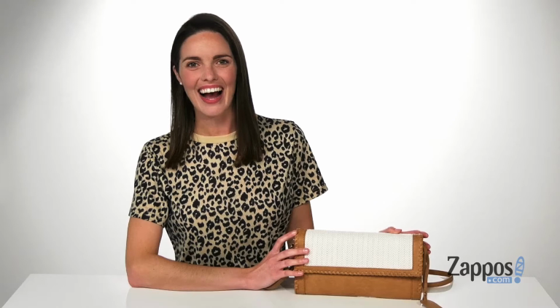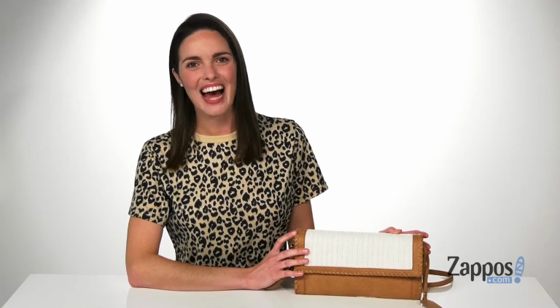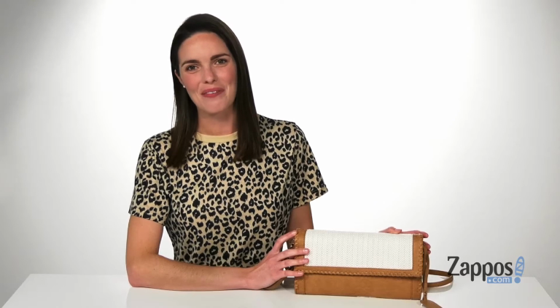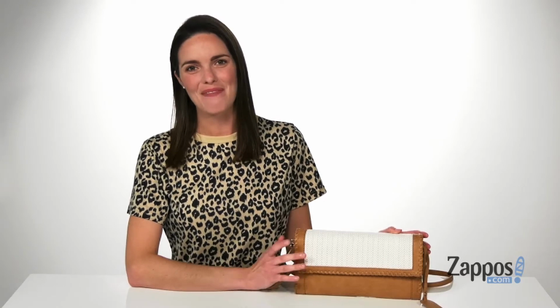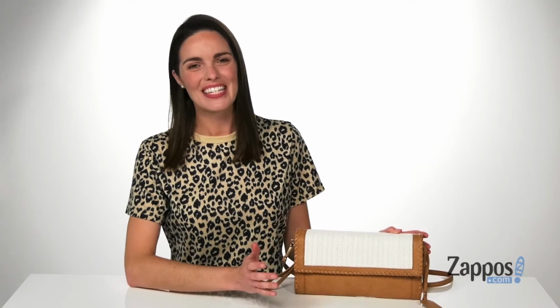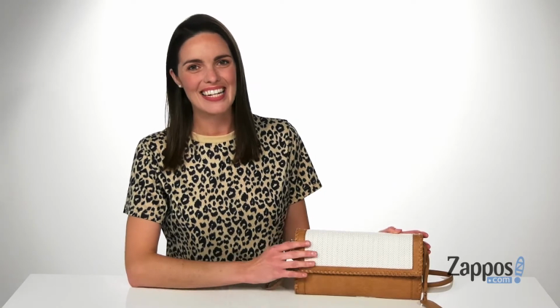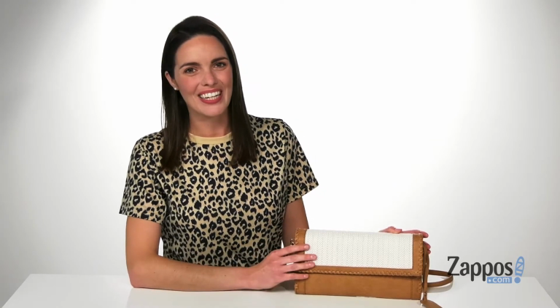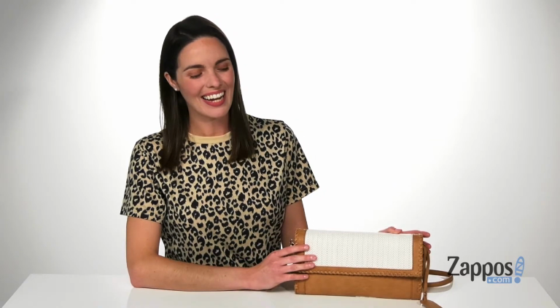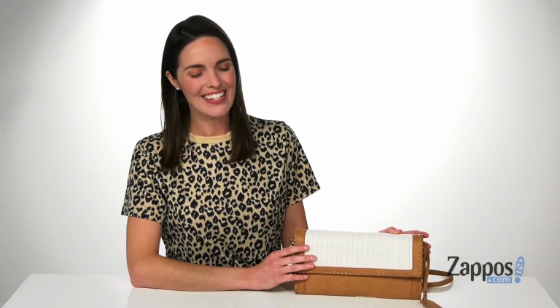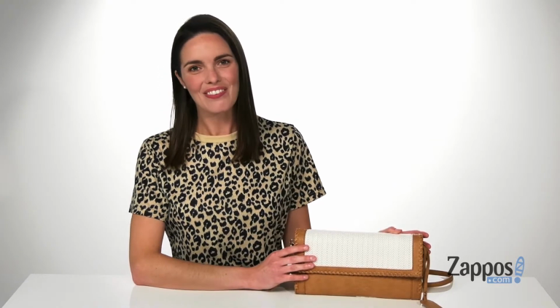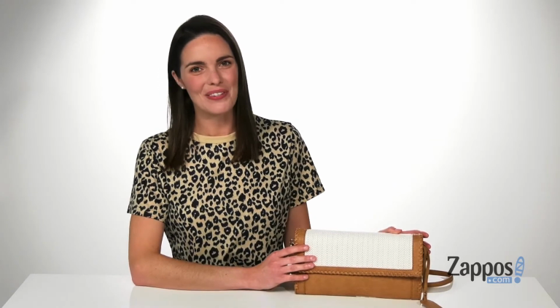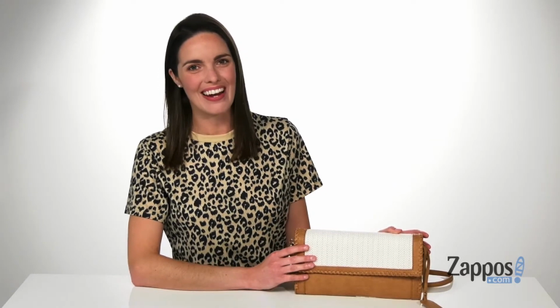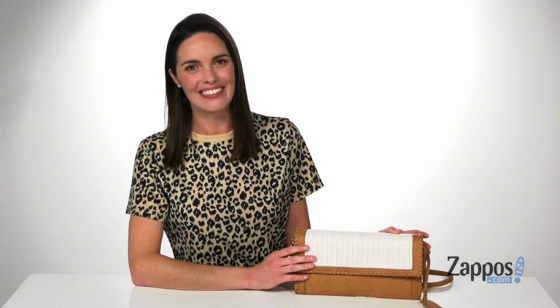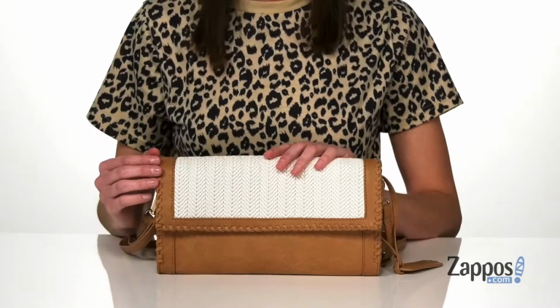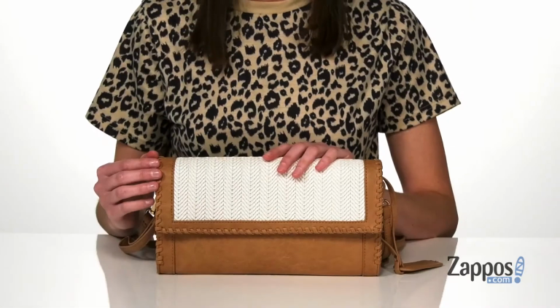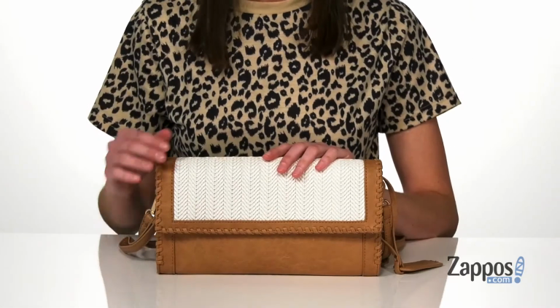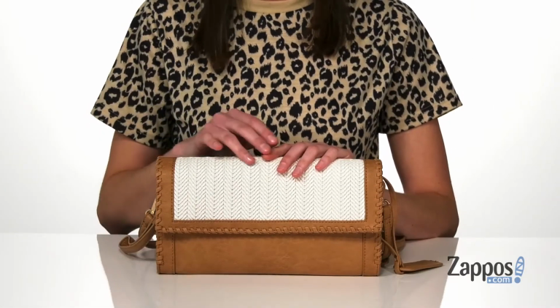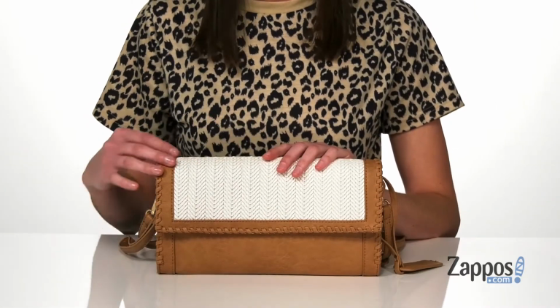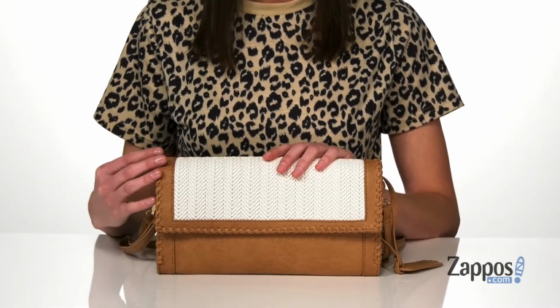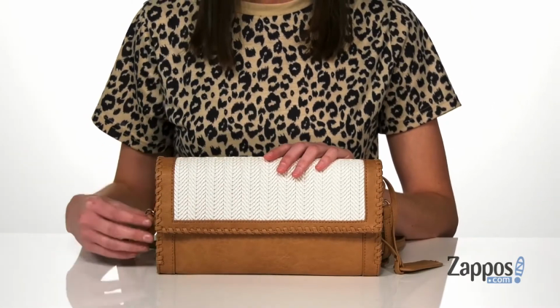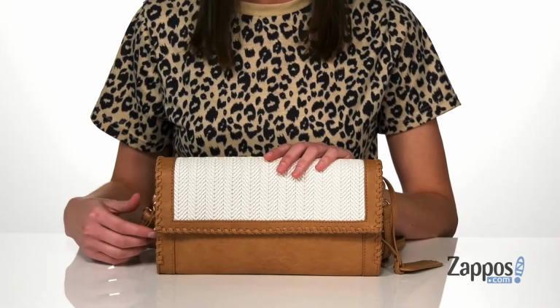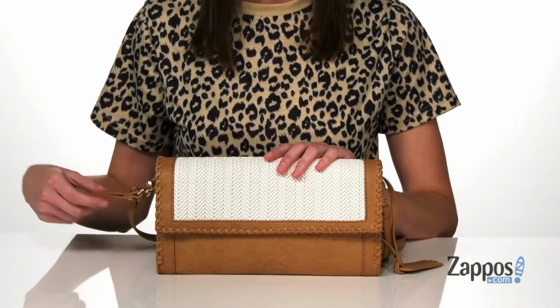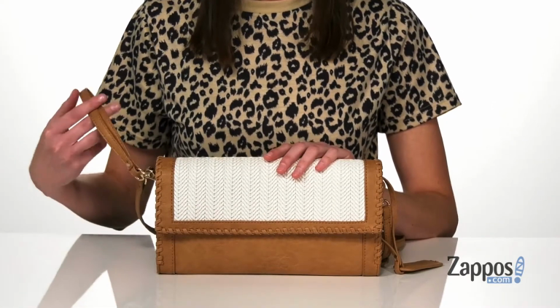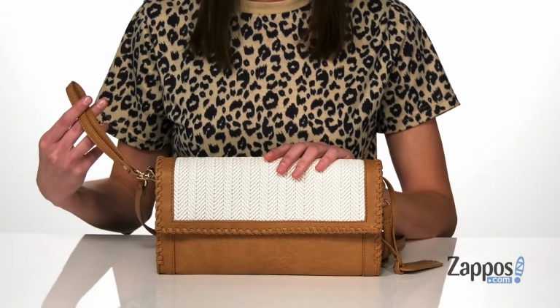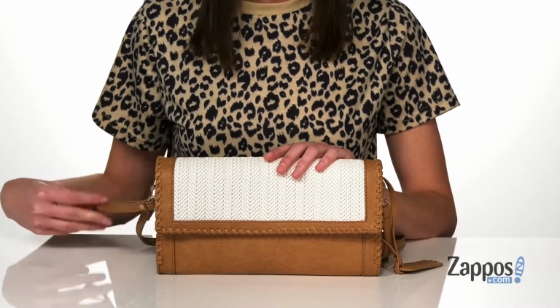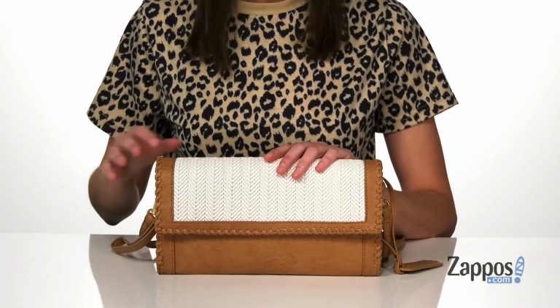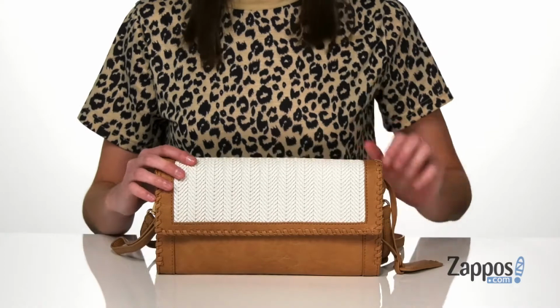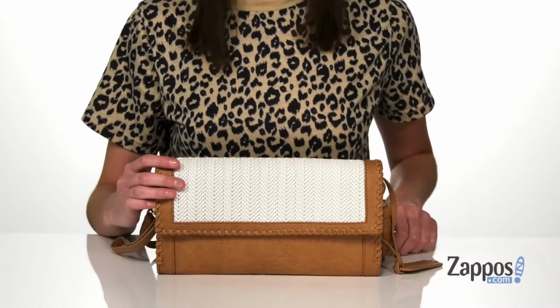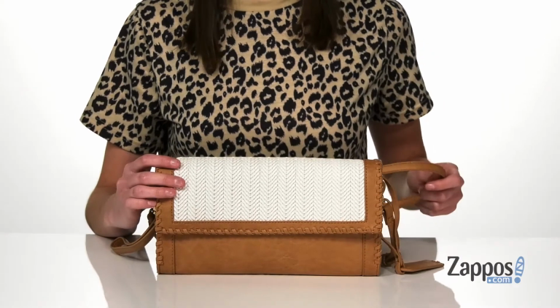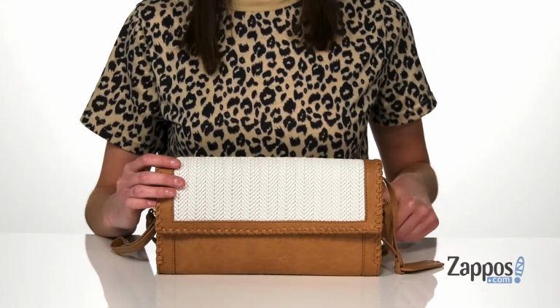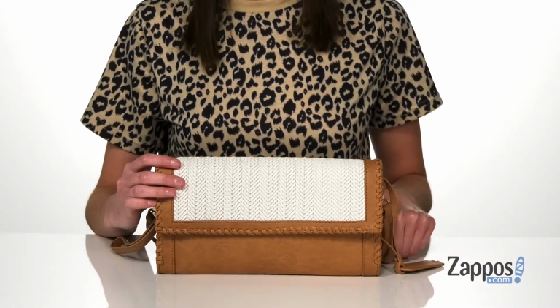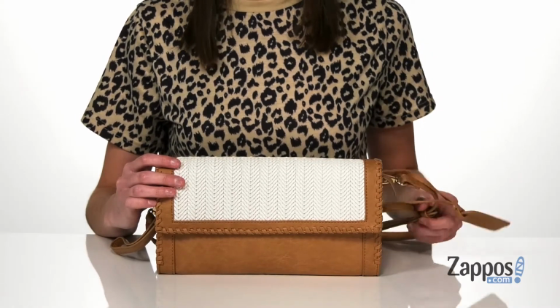Hey guys, I'm Zoe from Zappos, and today we're gonna check out this style from Soul Society. This style is super versatile — it has several ways you can carry it, with a wristlet strap and a crossbody strap that's adjustable.